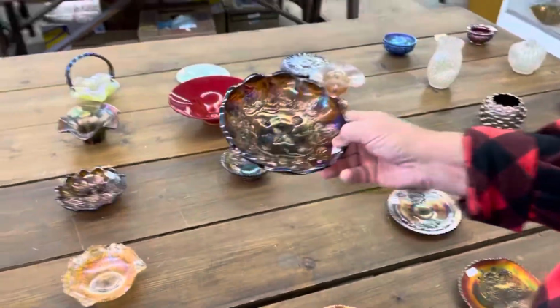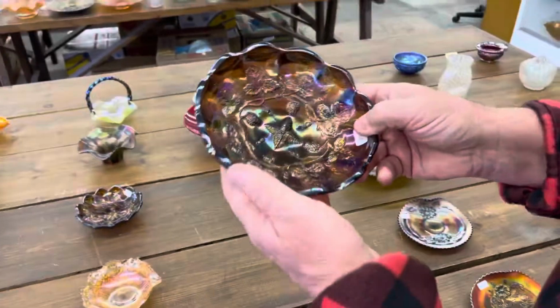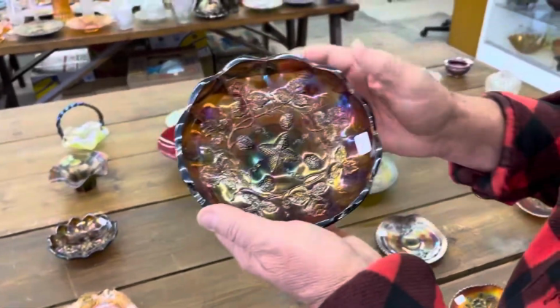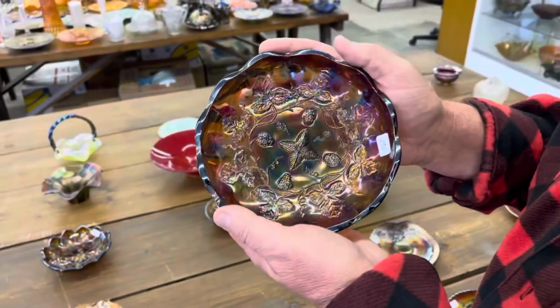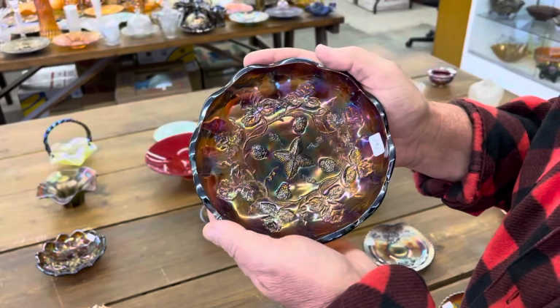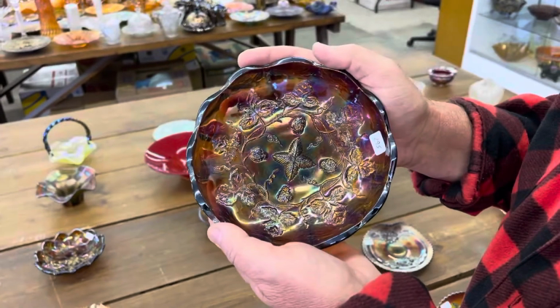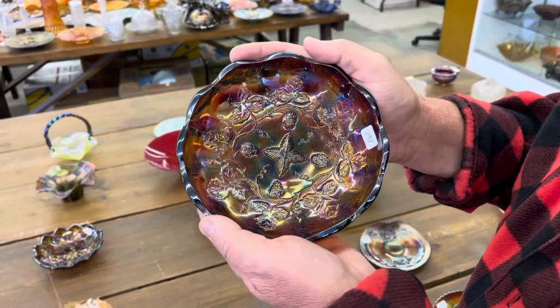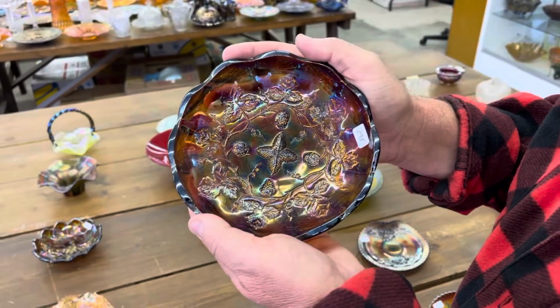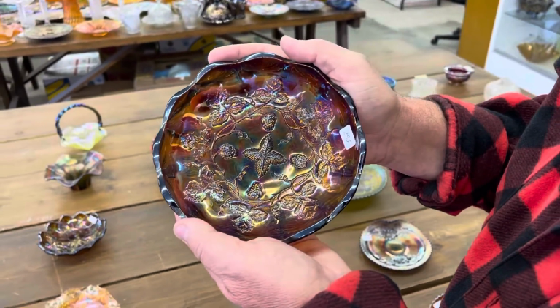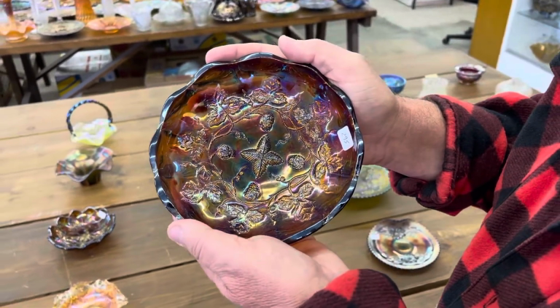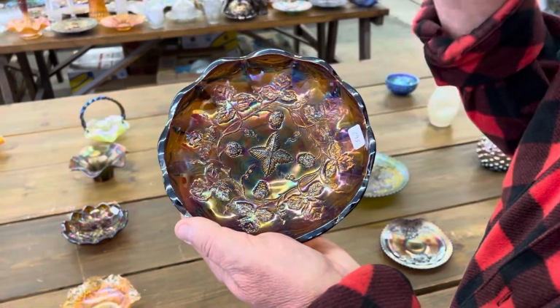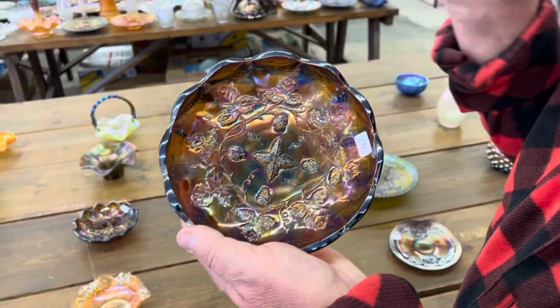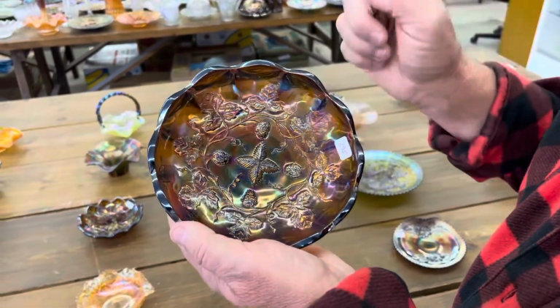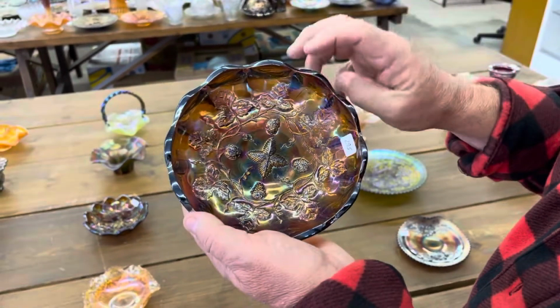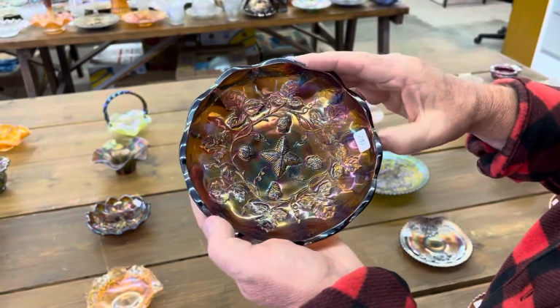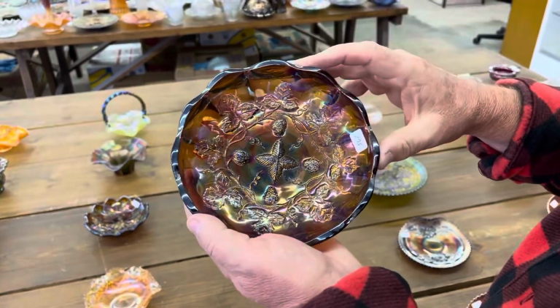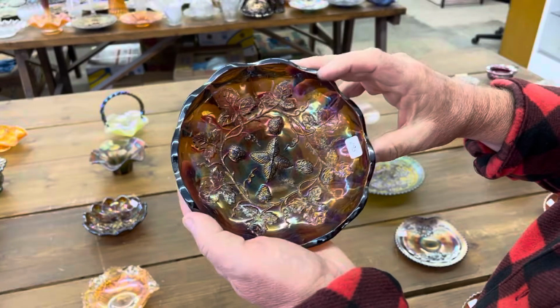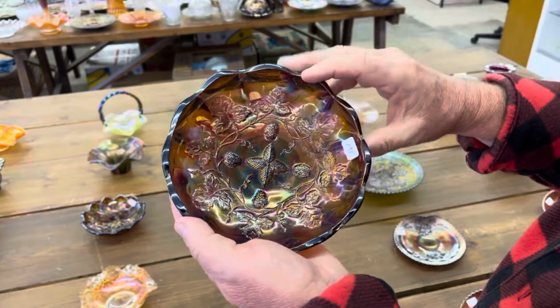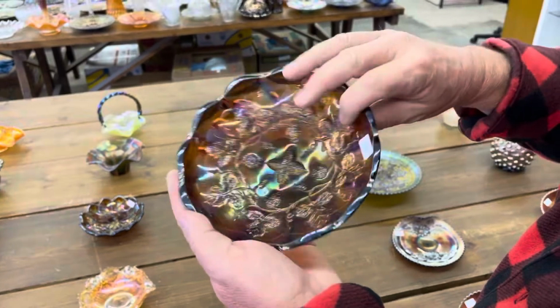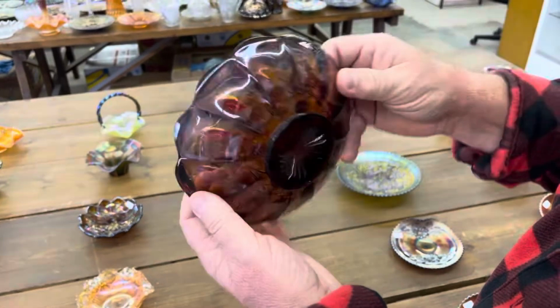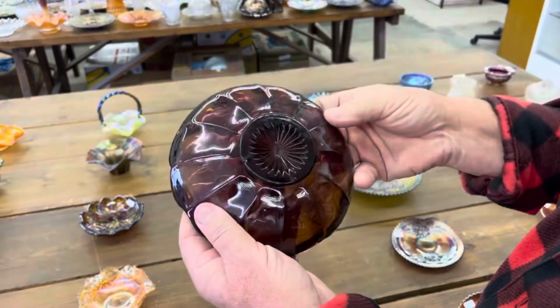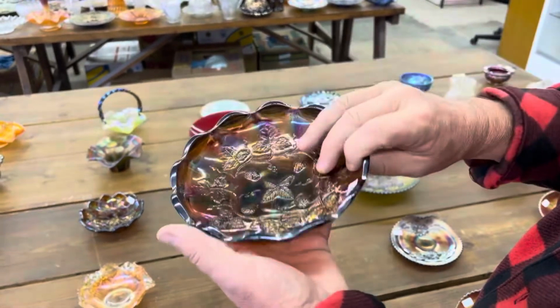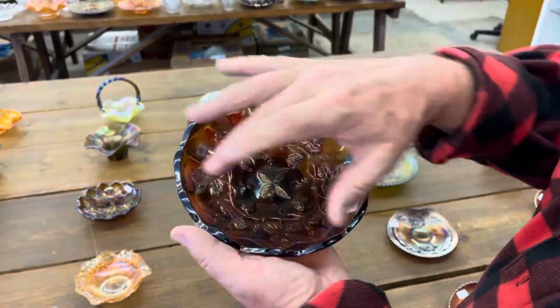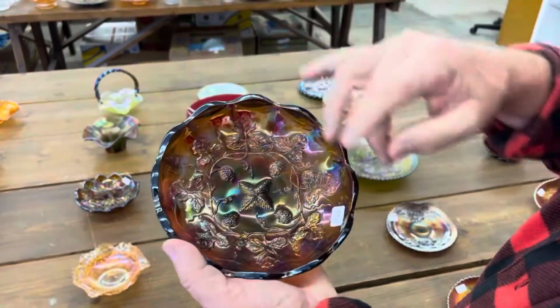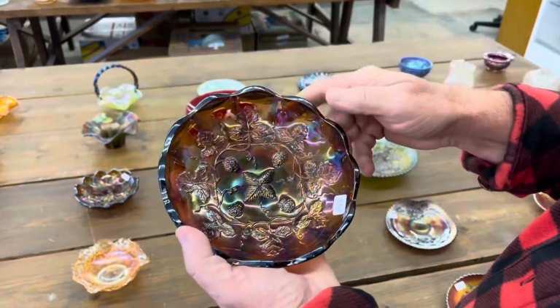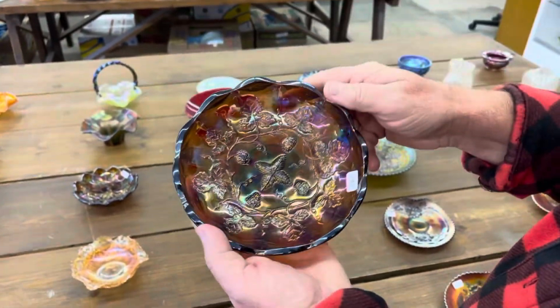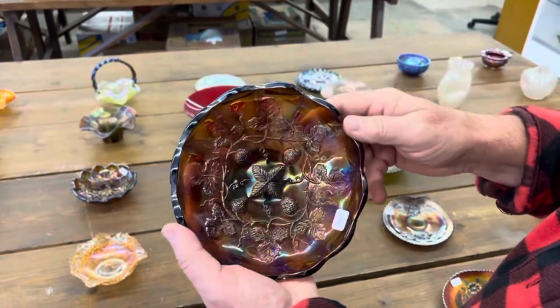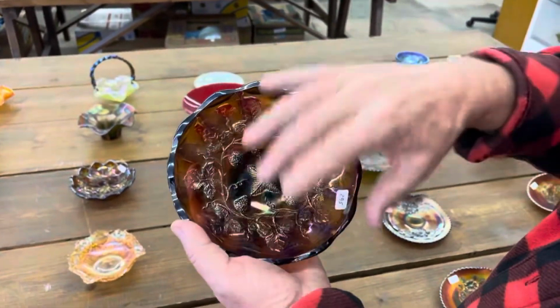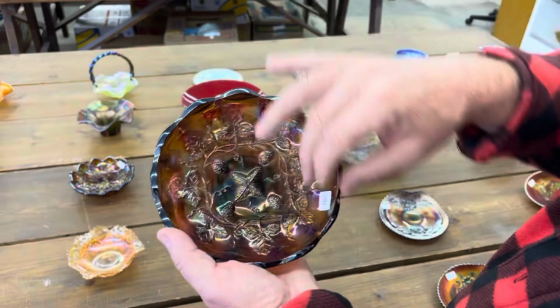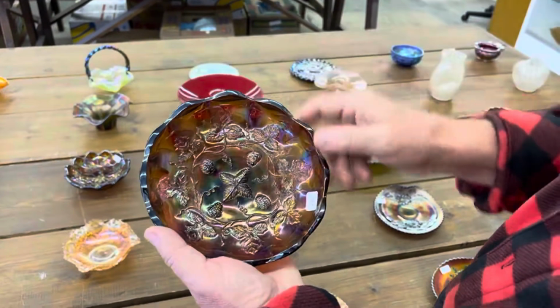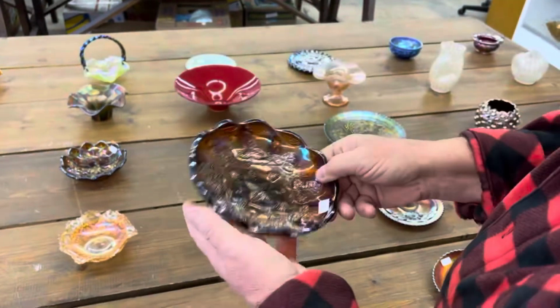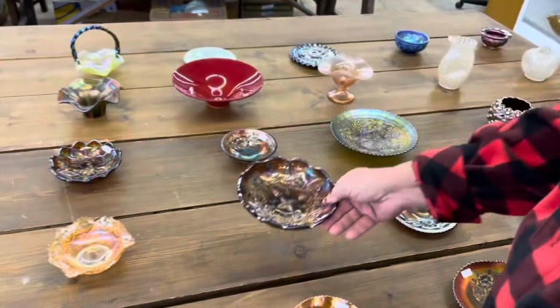This is a strawberry wreath variant — excuse me, strawberry wreath variant — in amethyst. This is a seven-inch size, a little bigger size bowl. It's not a sauce.